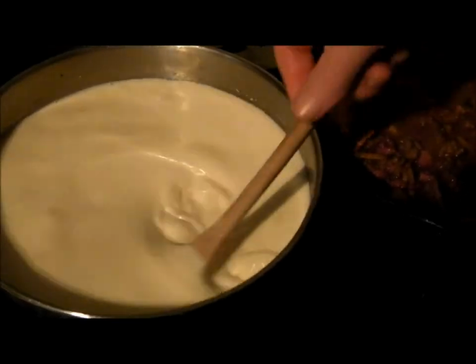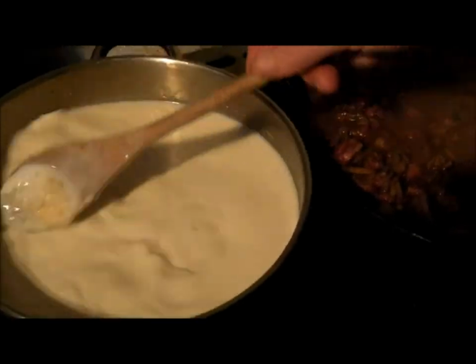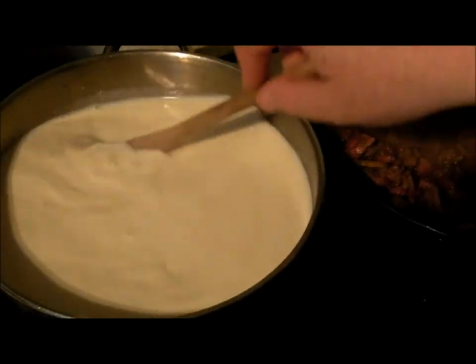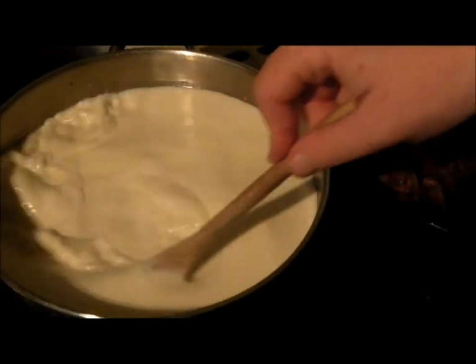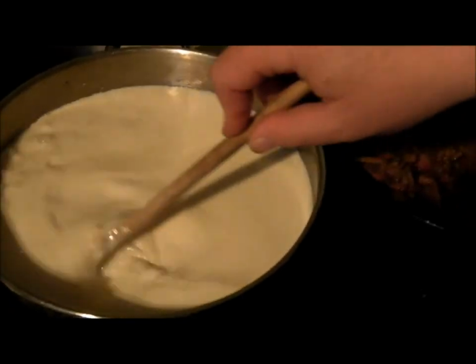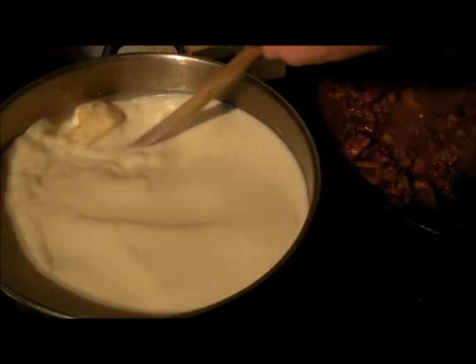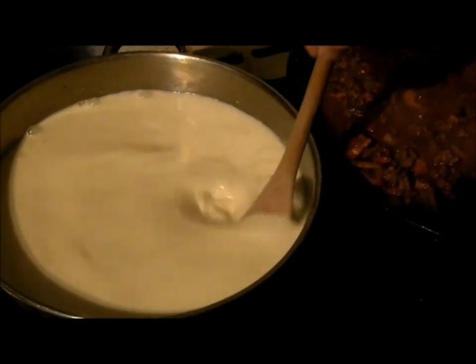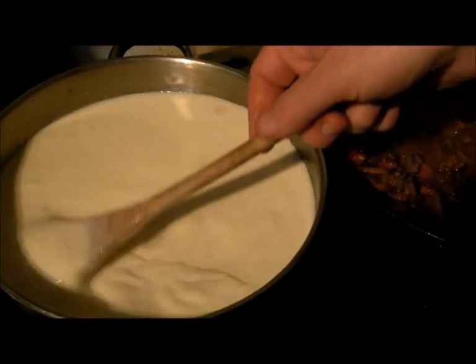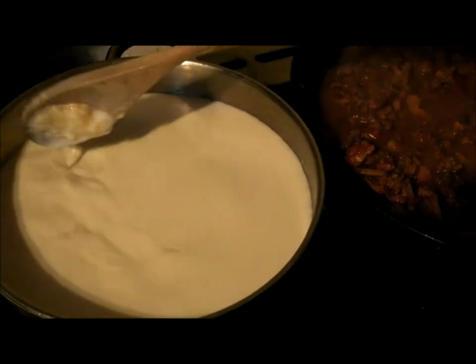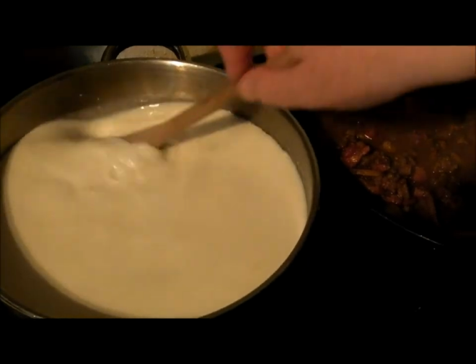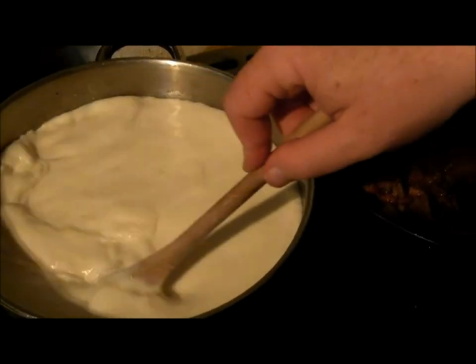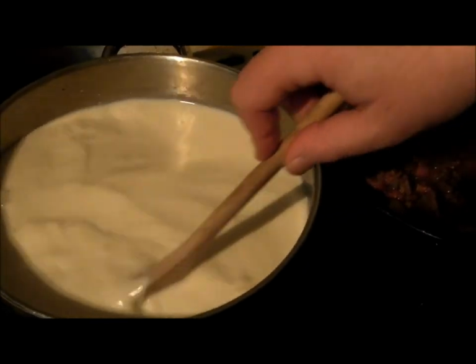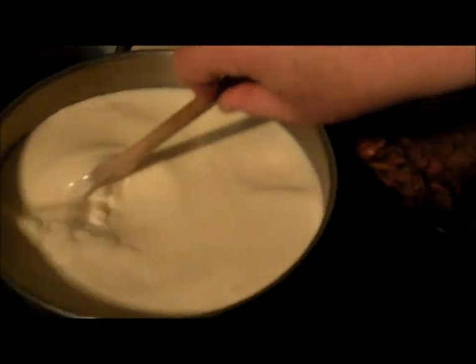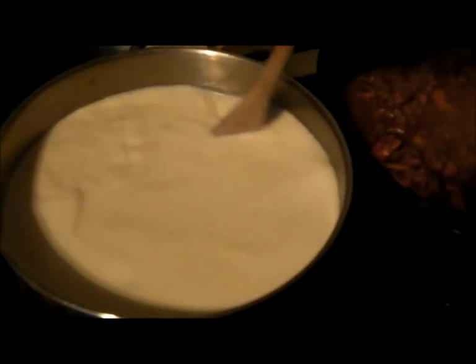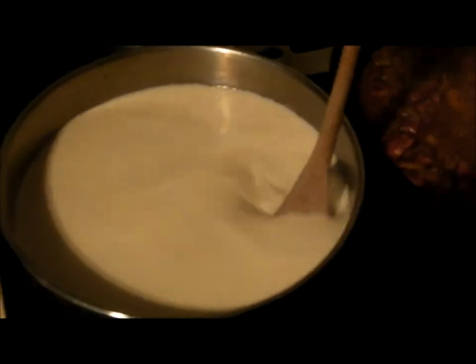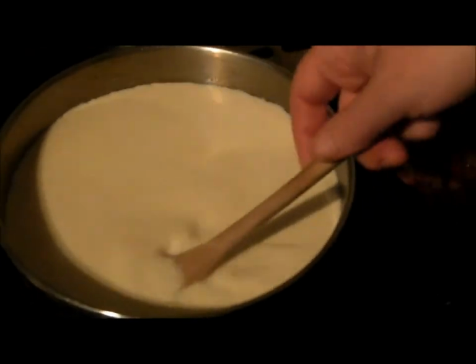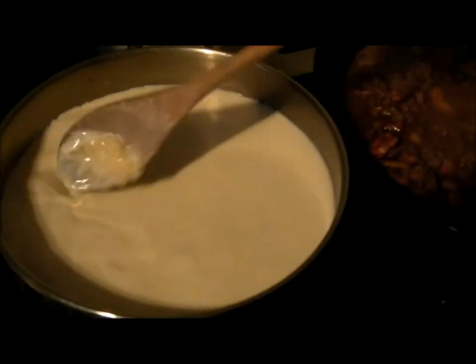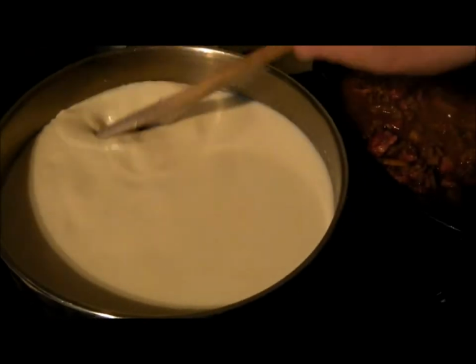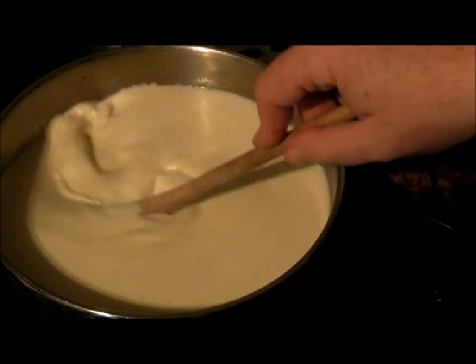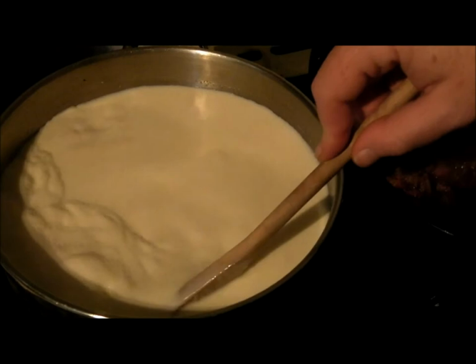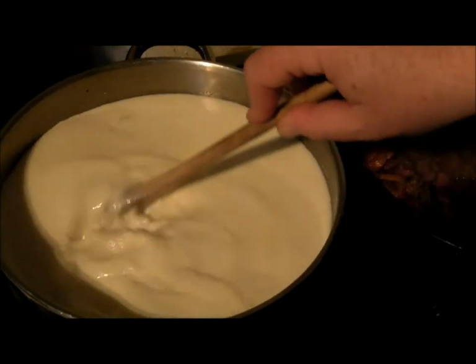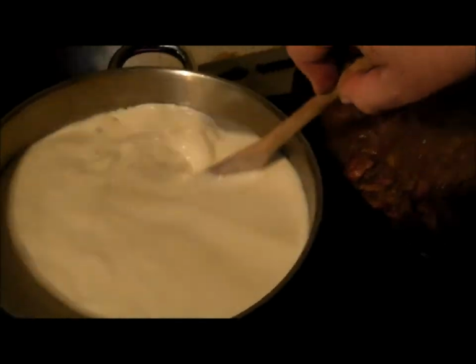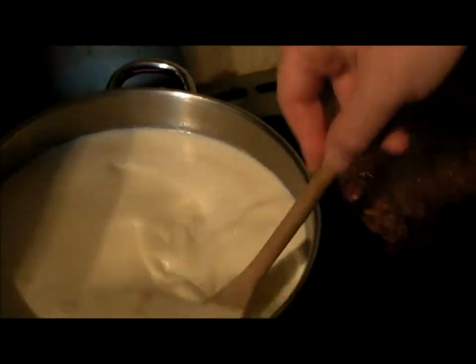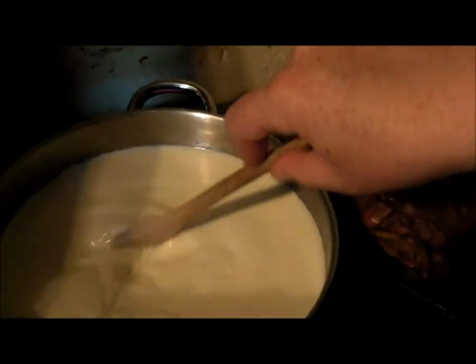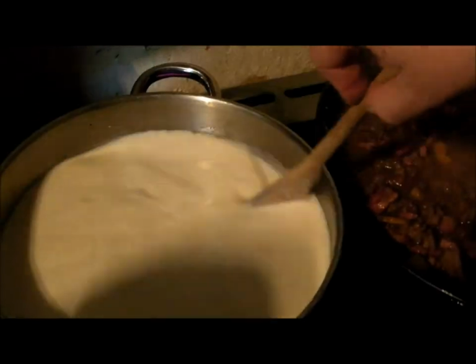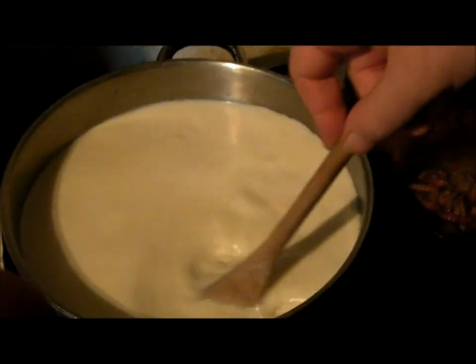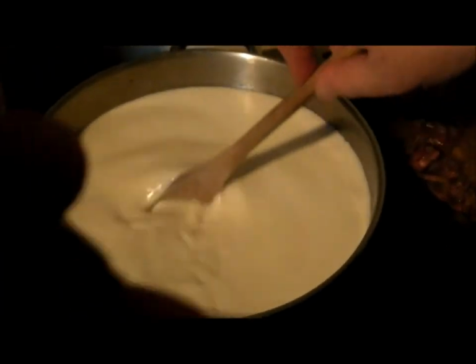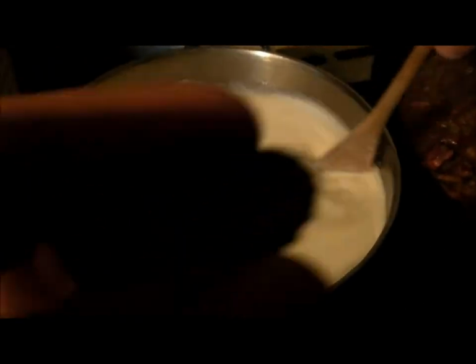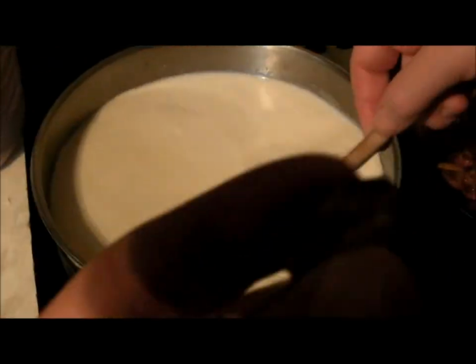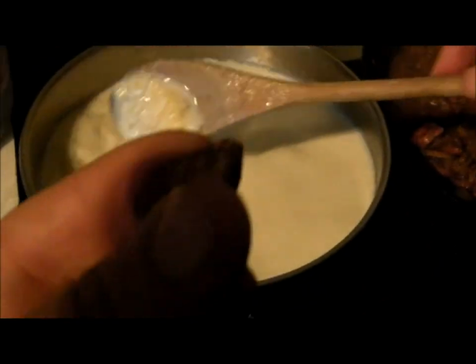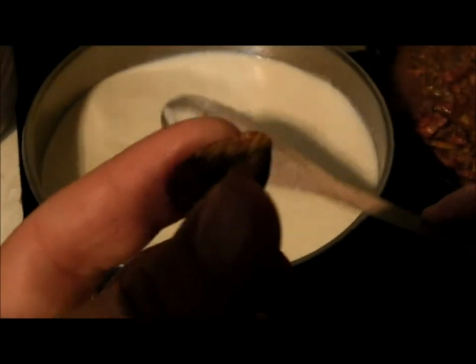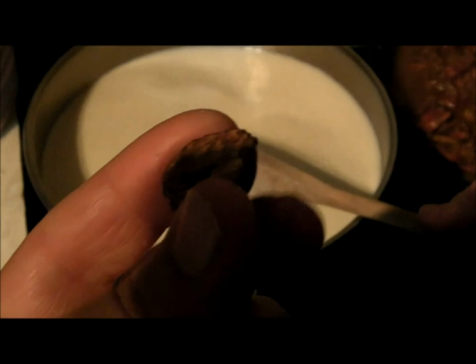Bring it to a boil and then reduce to a simmer. Then I'm going to add some grated nutmeg, a cinnamon stick, and a good glug of Baileys - but that's not till the end.